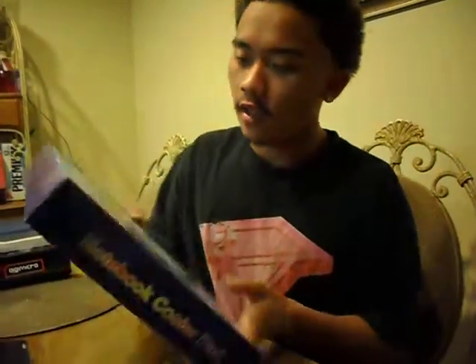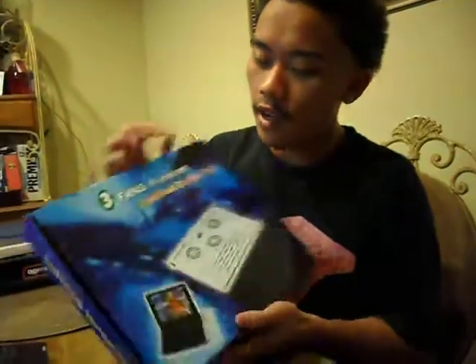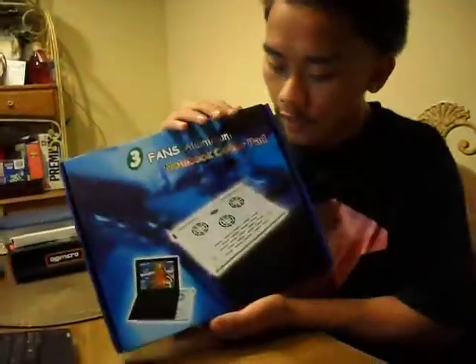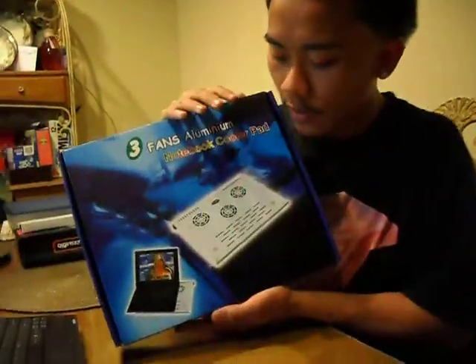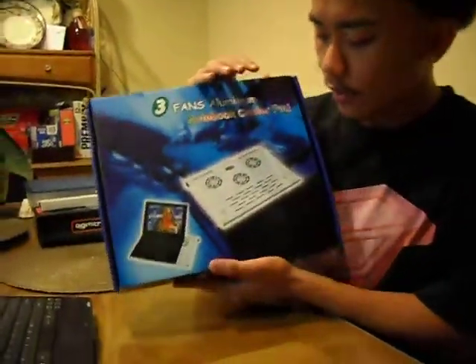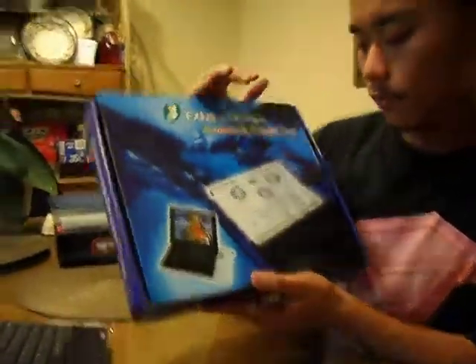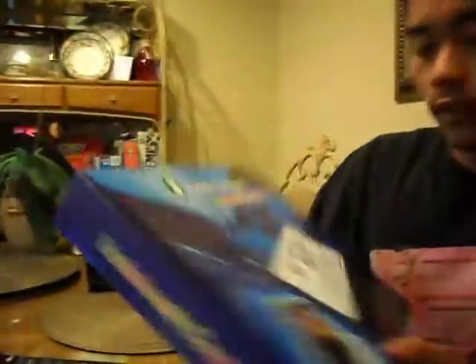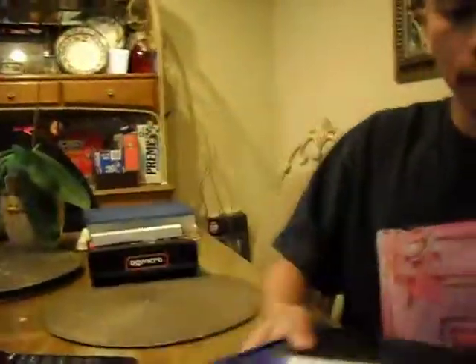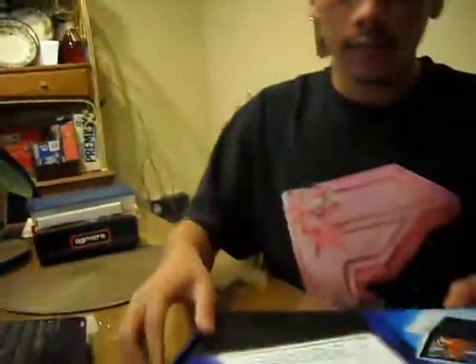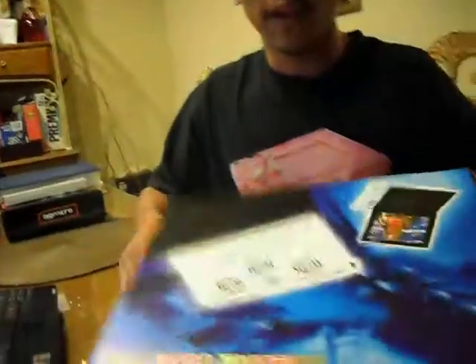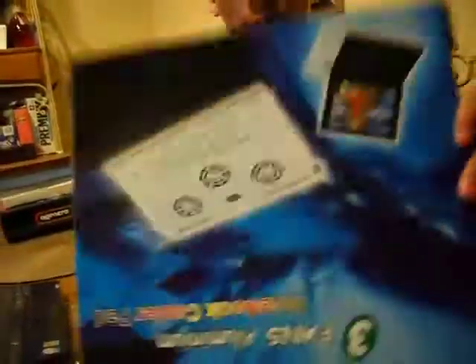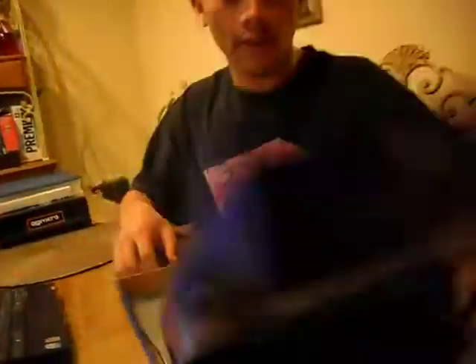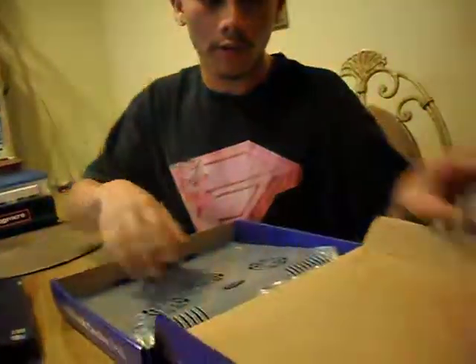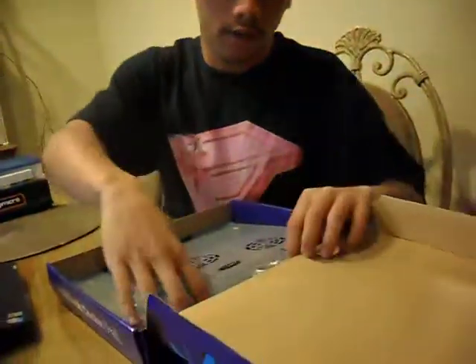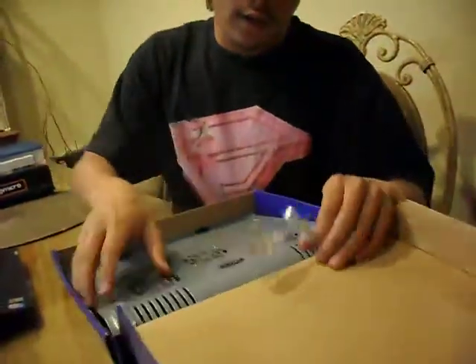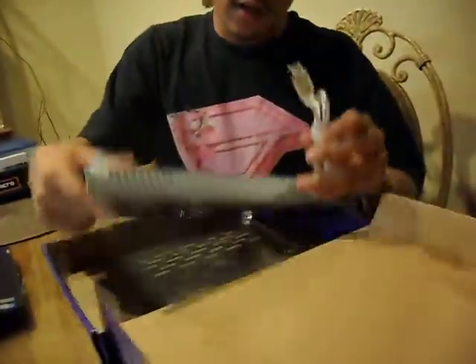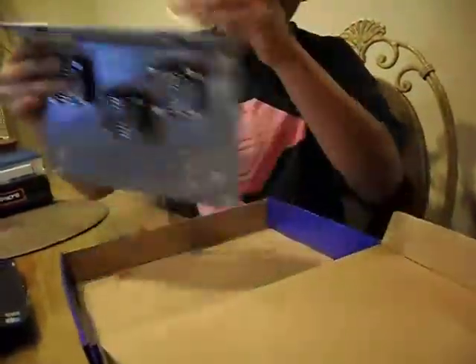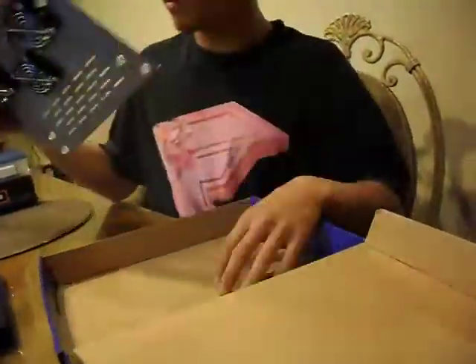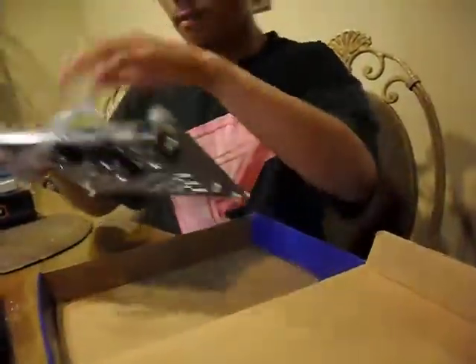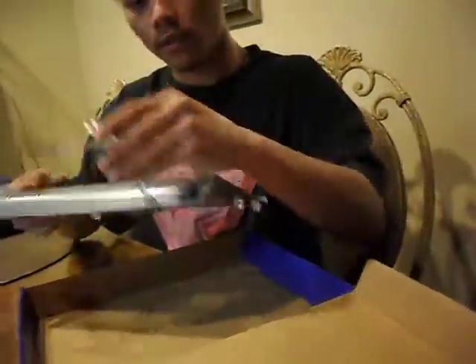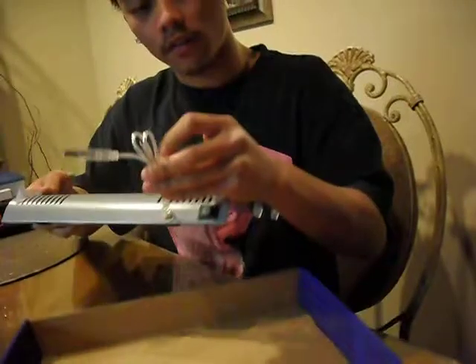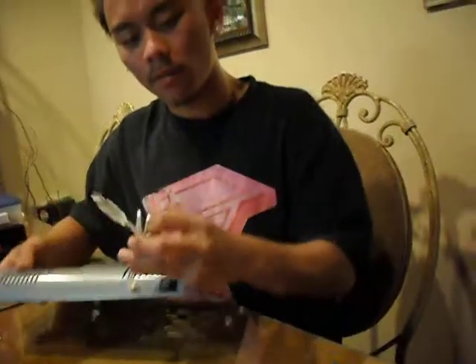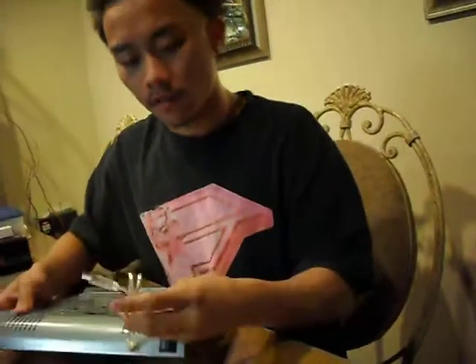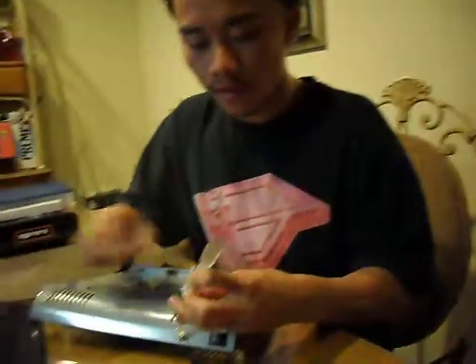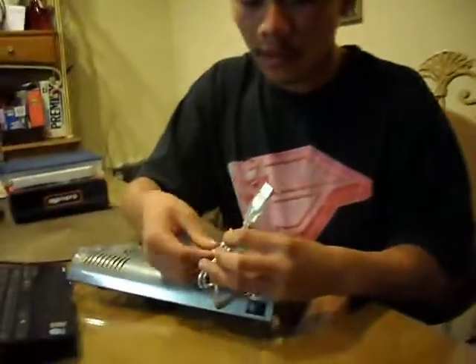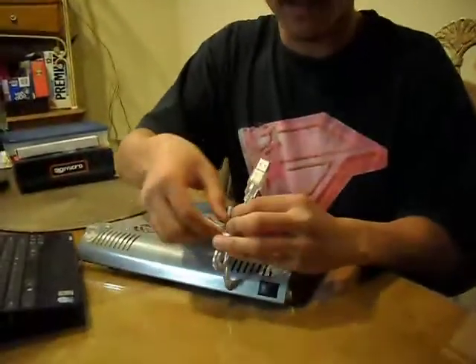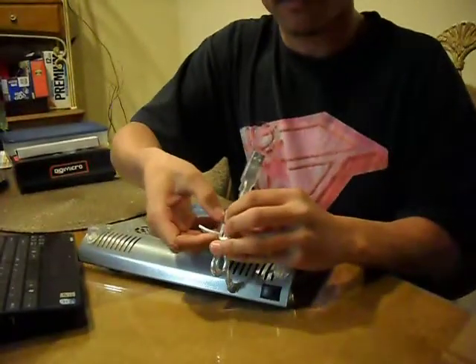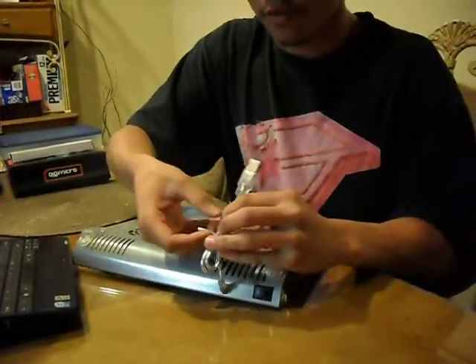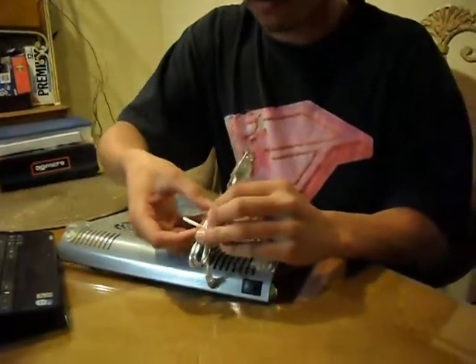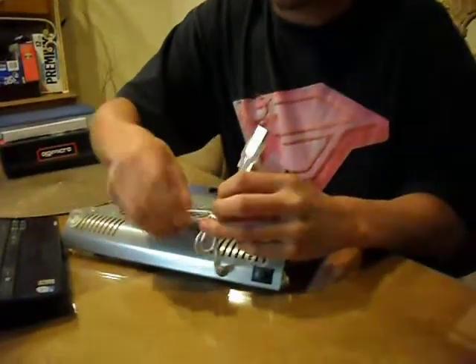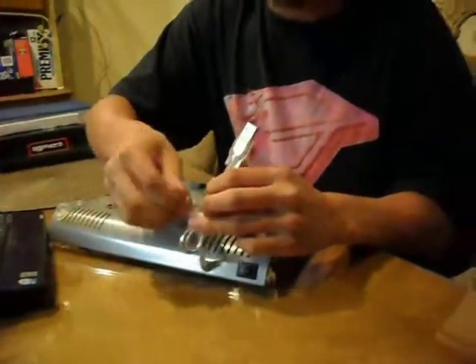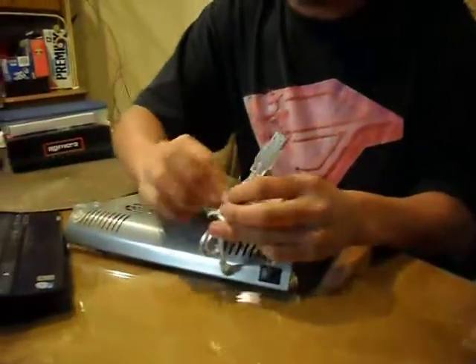Alright, so what I have here is your basic fan for your computer to prevent it from overheating. Not really much to say about this one, it's just pretty basic, but it's only about 12 bucks, so it's really affordable, and in the store it has some good deals on there.